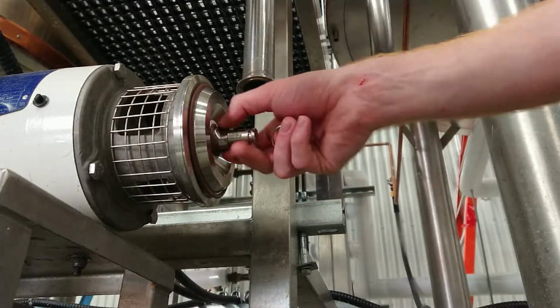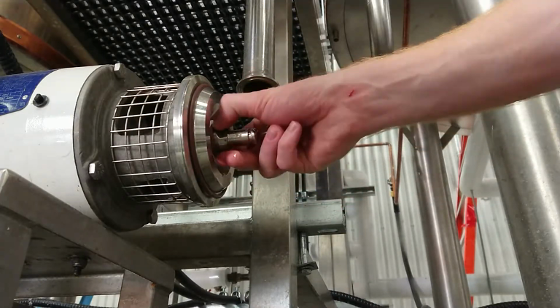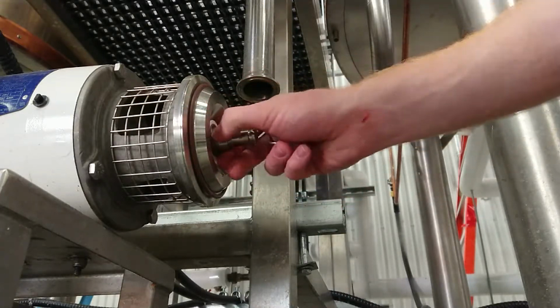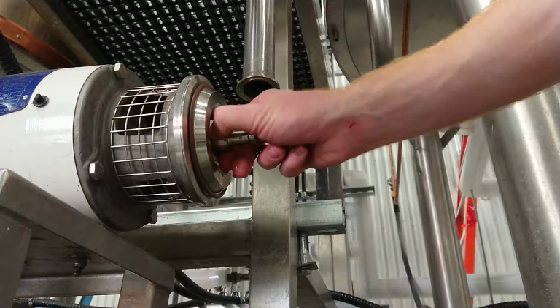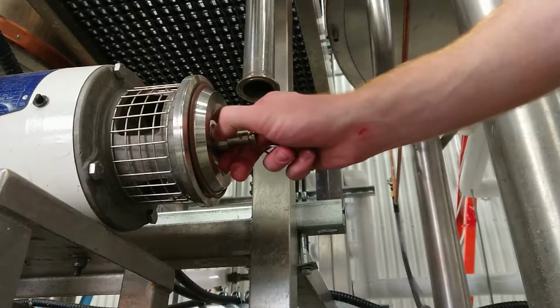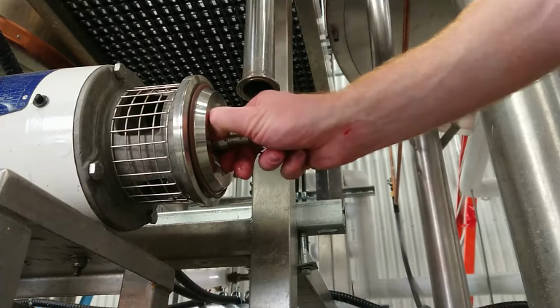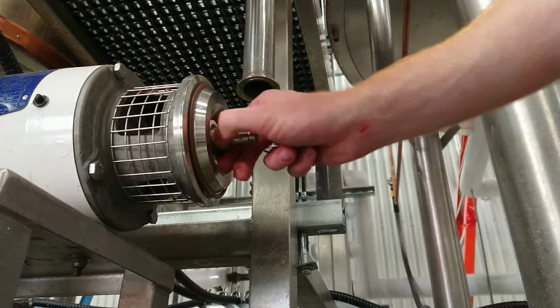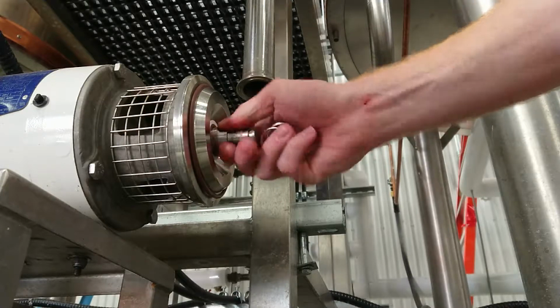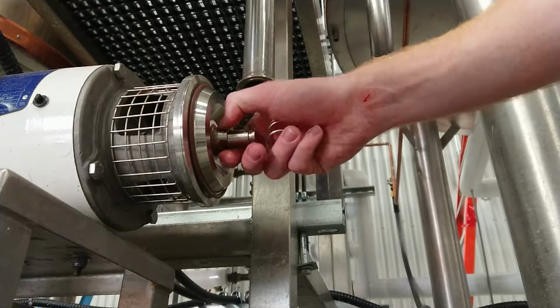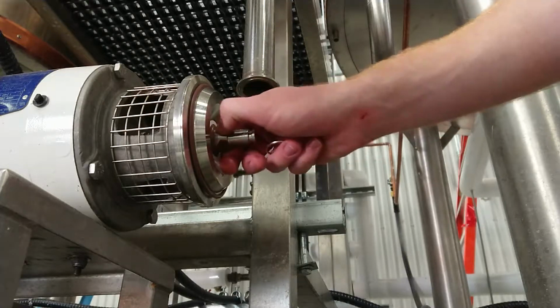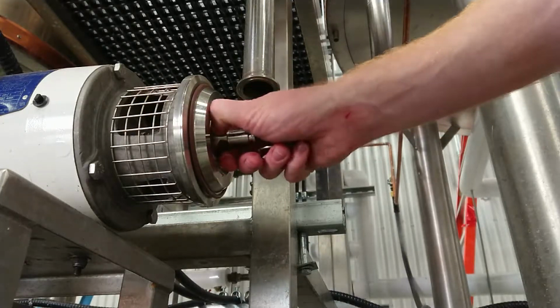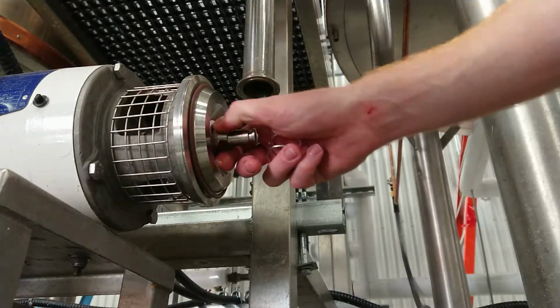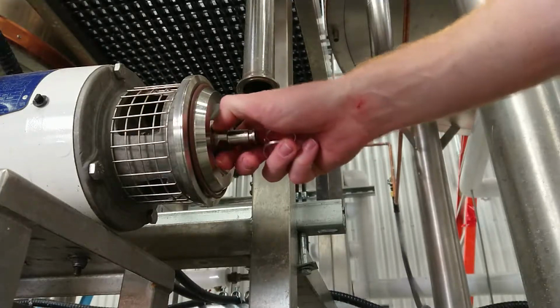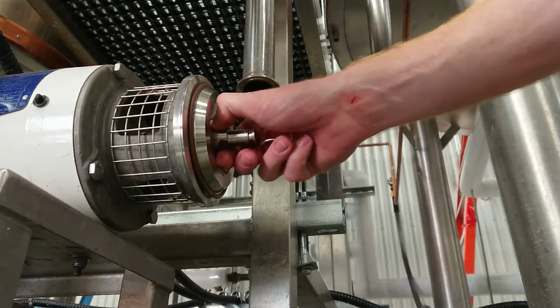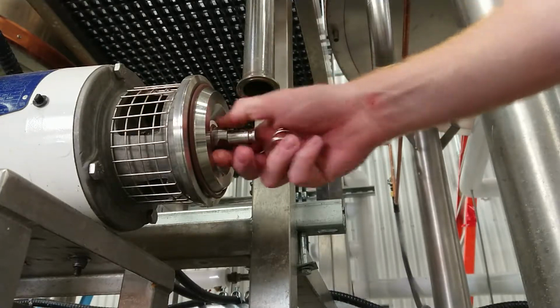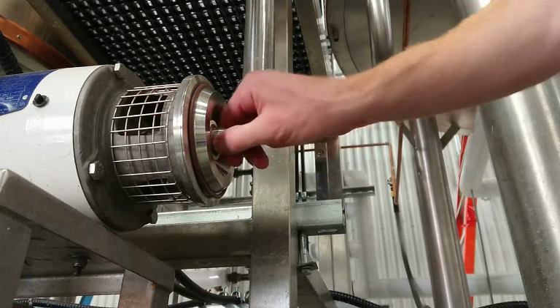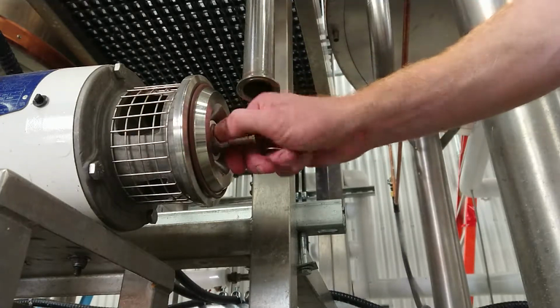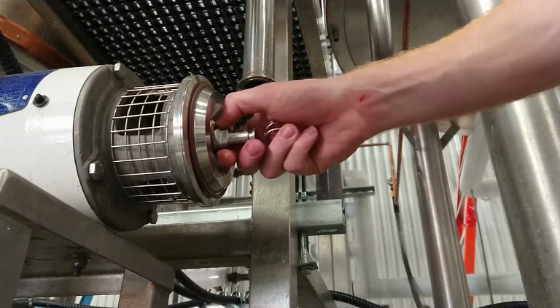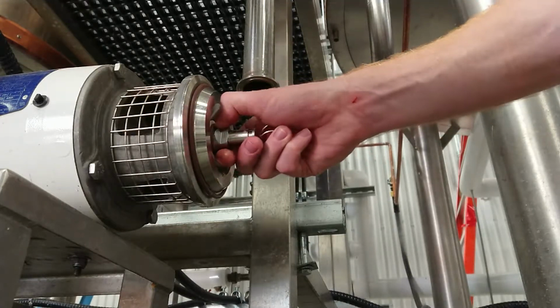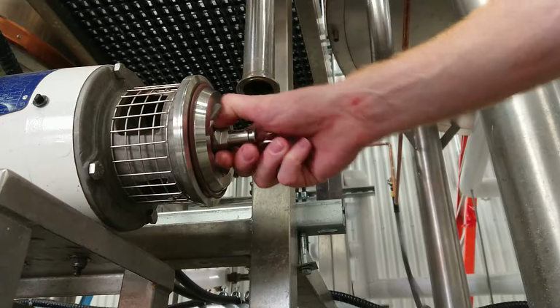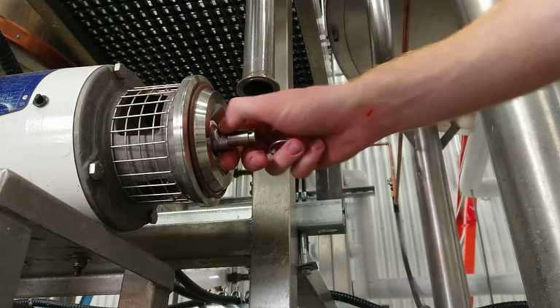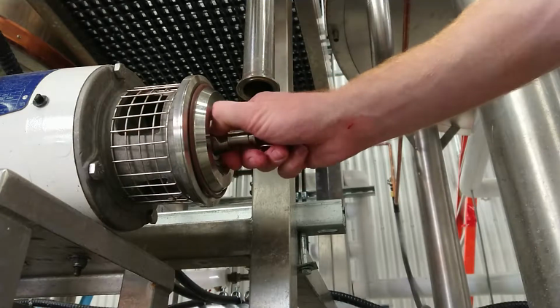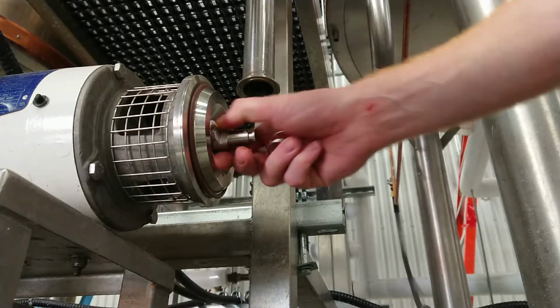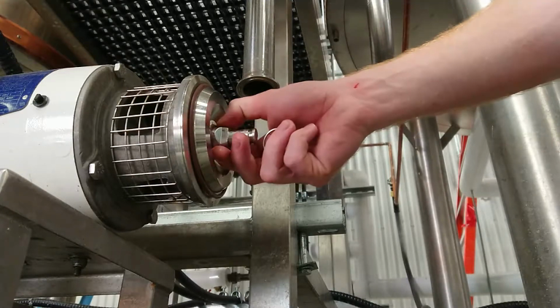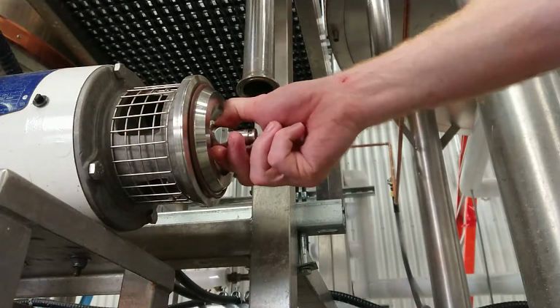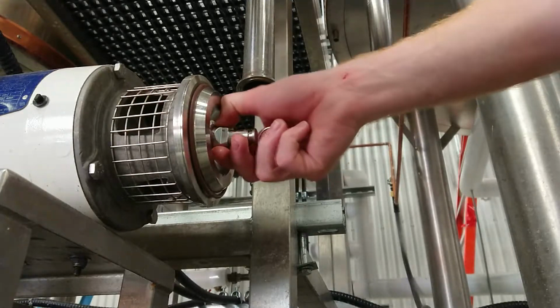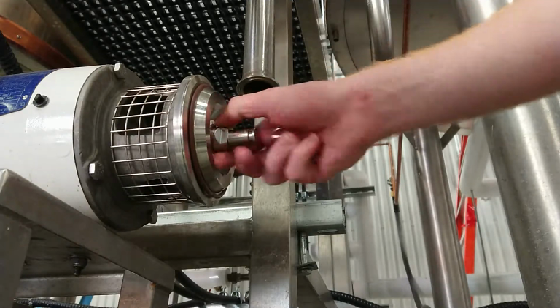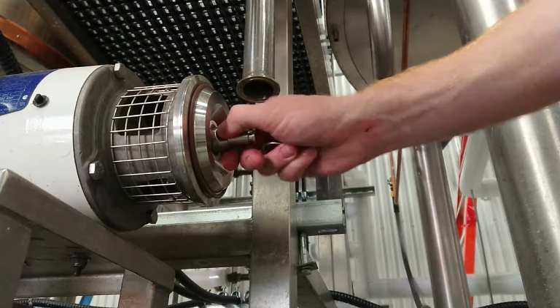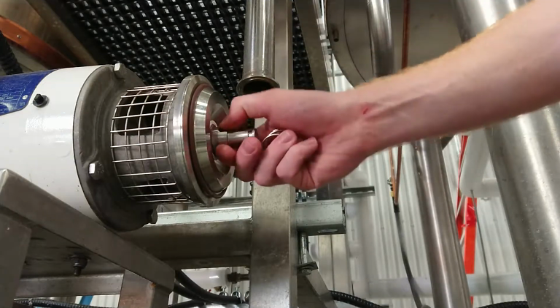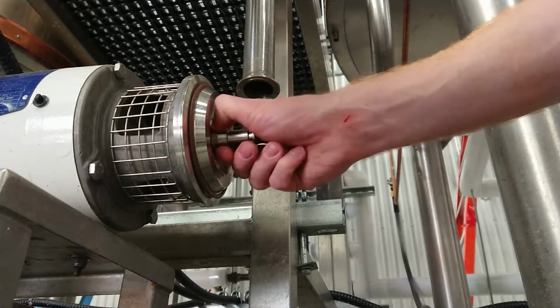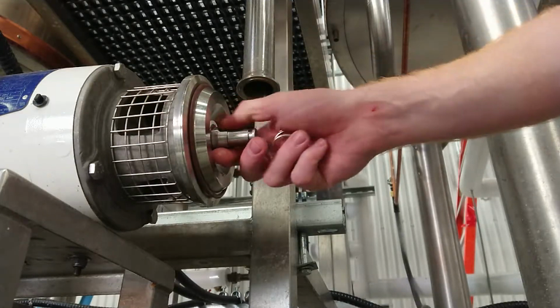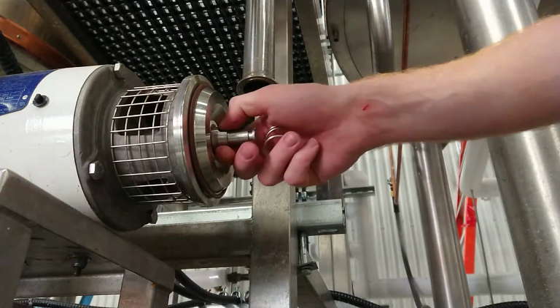You can see how it's designed to have a little bit of liquid in there. That's how the gaskets lubricate themselves in this kind of system.